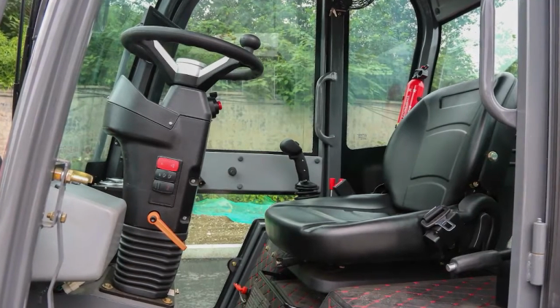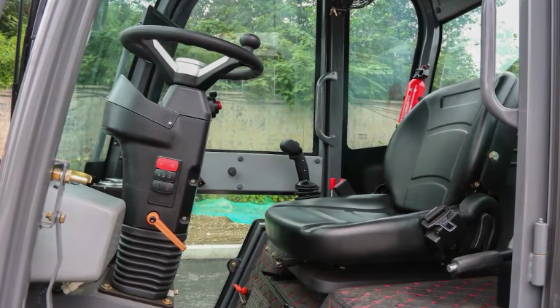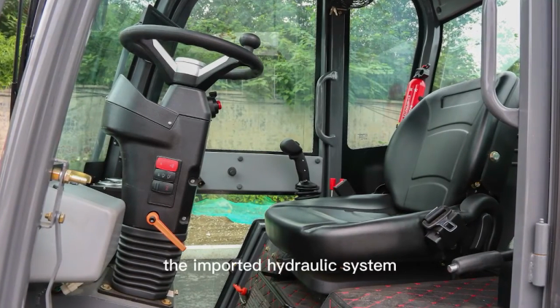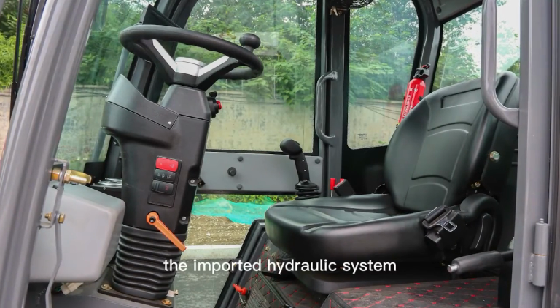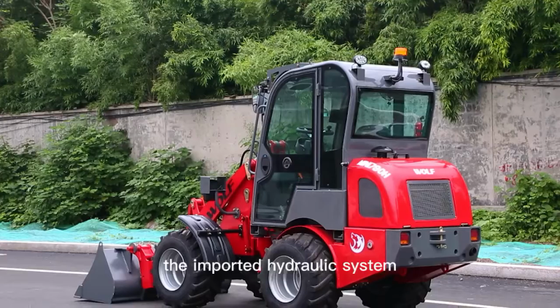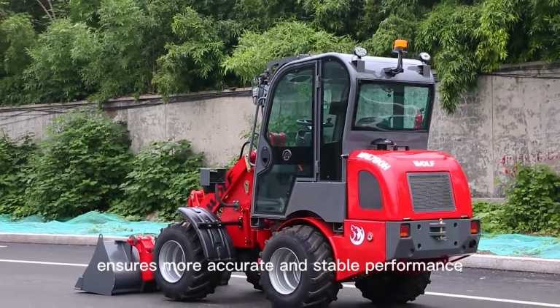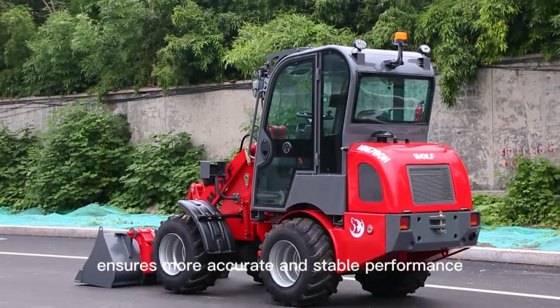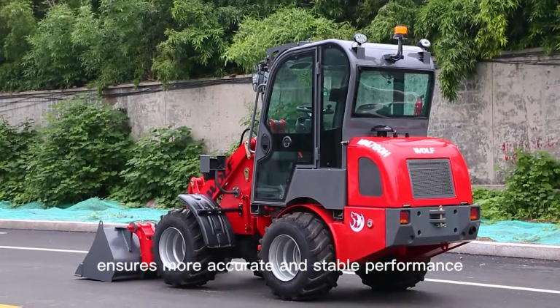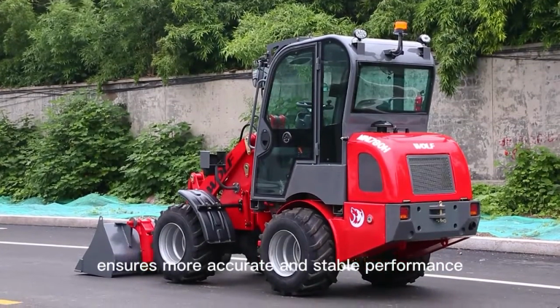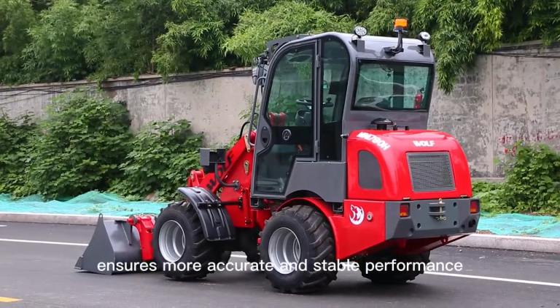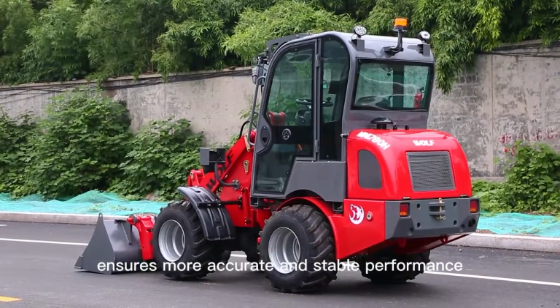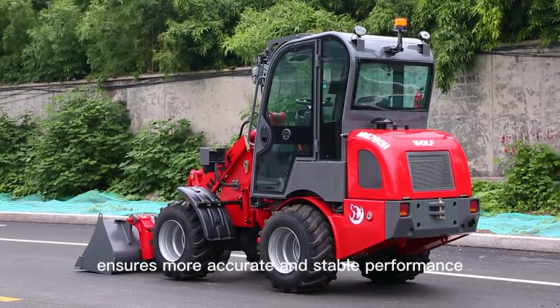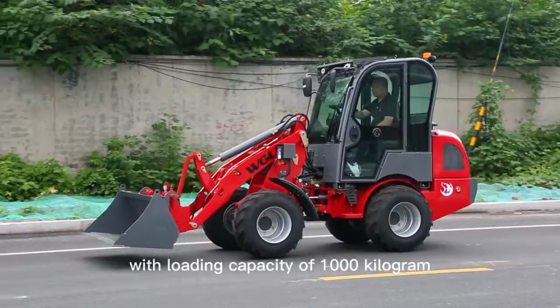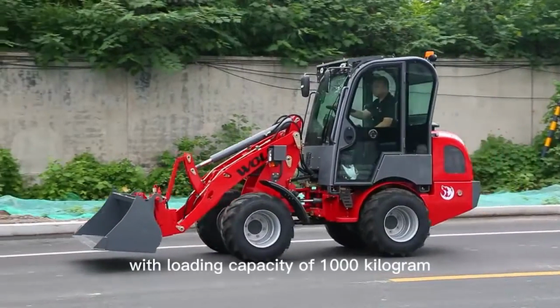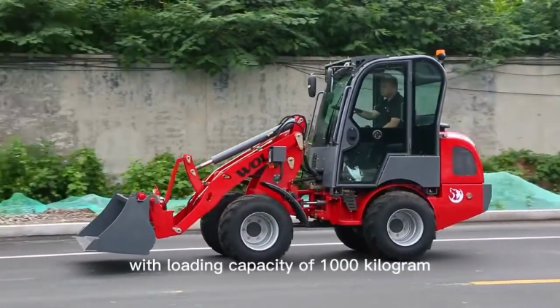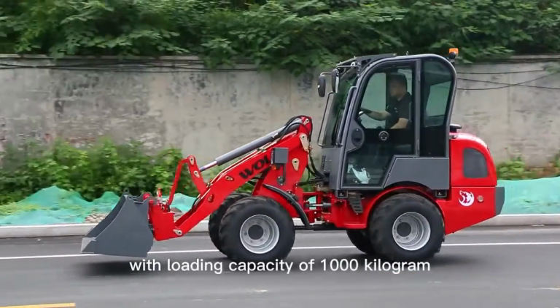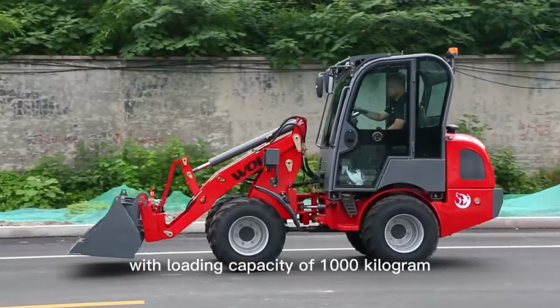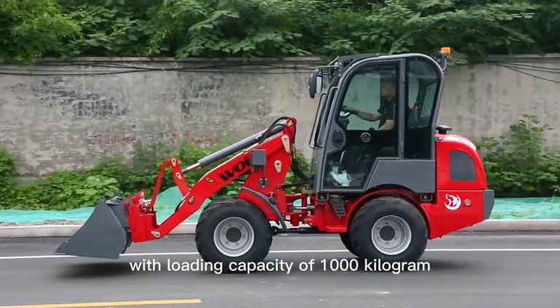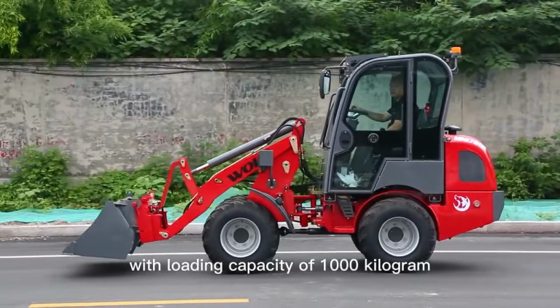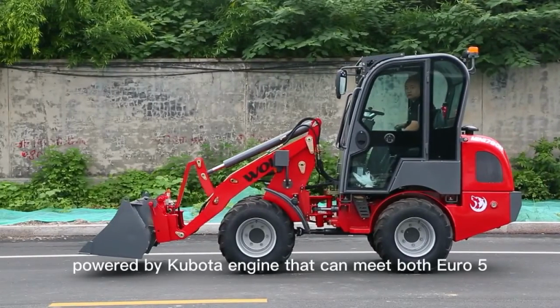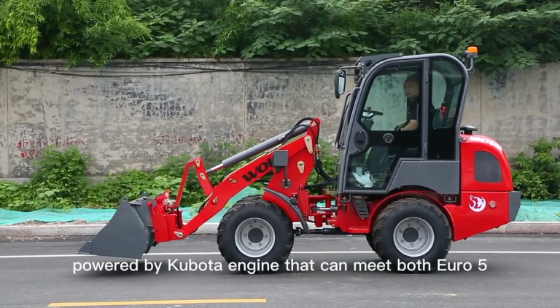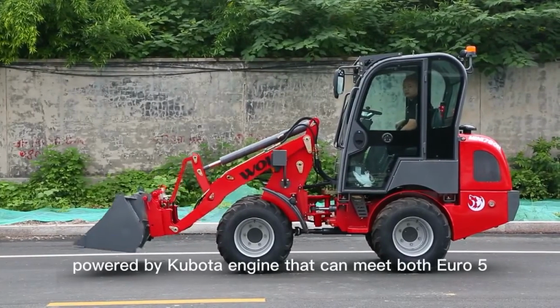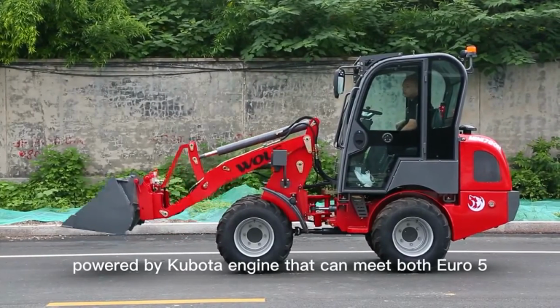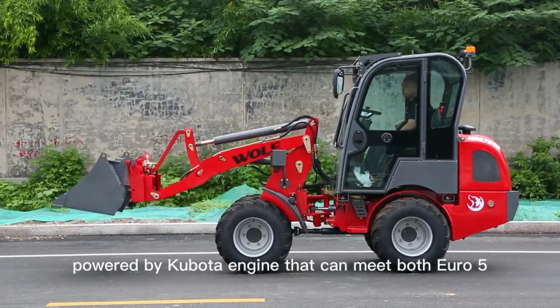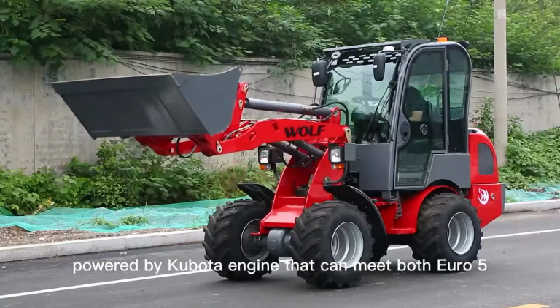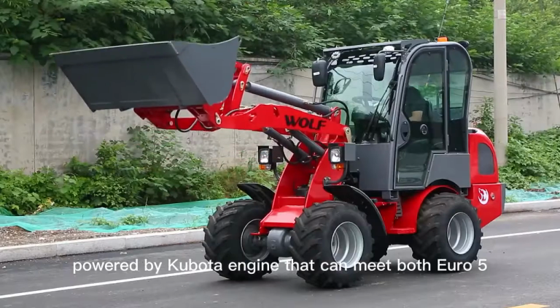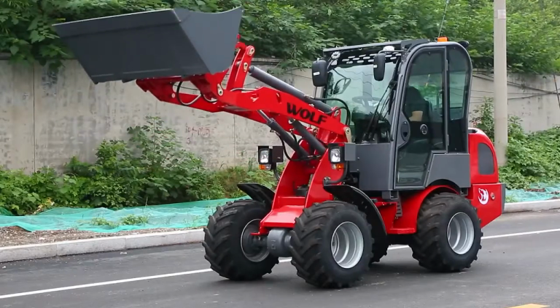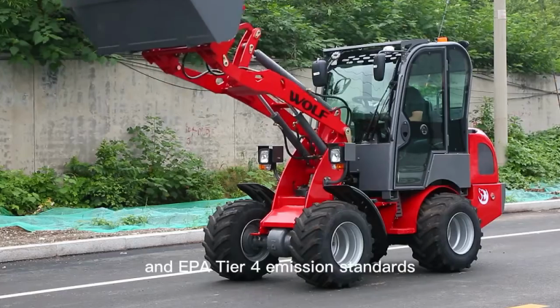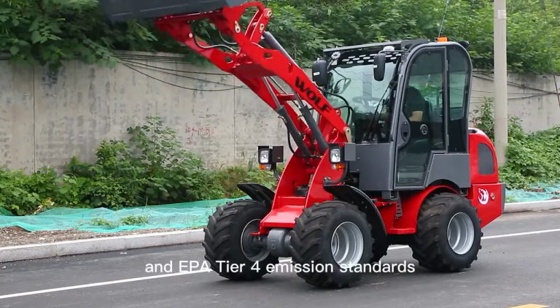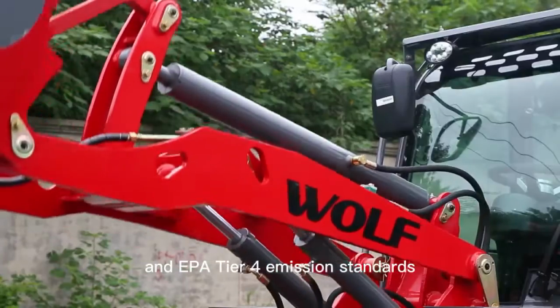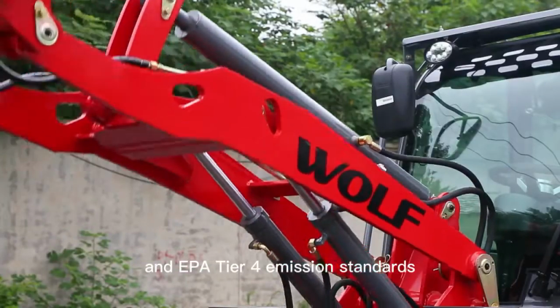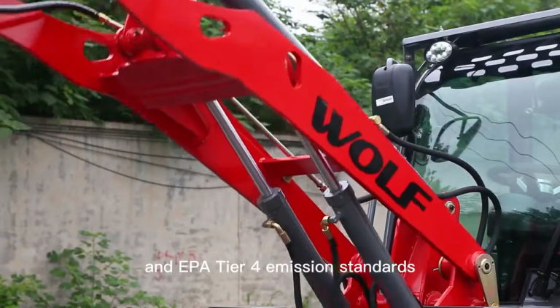The intelligent hydraulic system ensures more accurate and stable performance, with a loading capacity of 1000 kg. Powered by a Kubota engine that meets both Euro 5 and EPA Tier 4 emission standards.